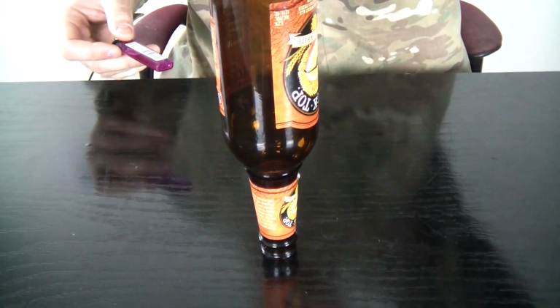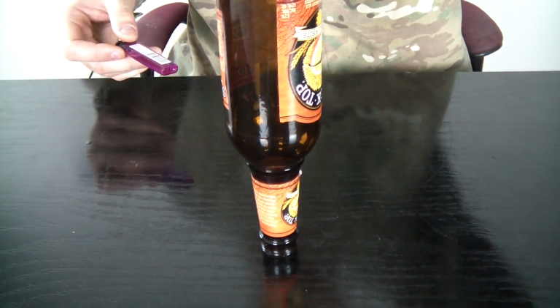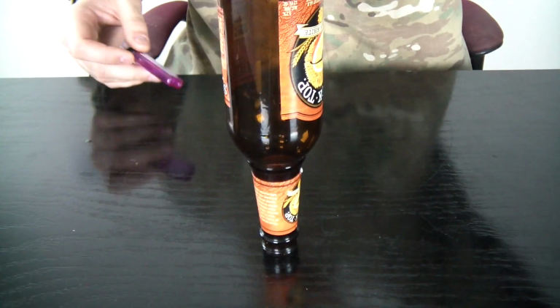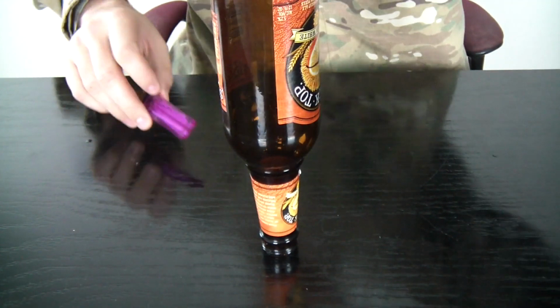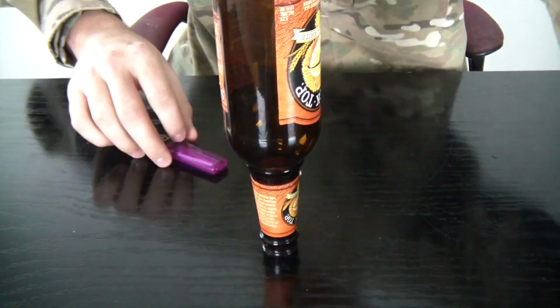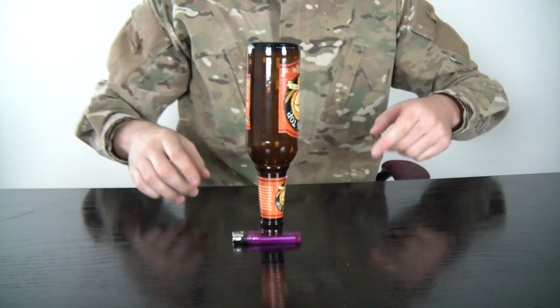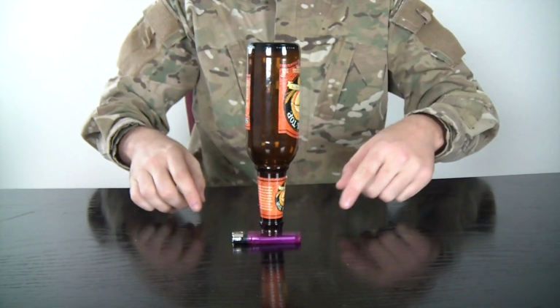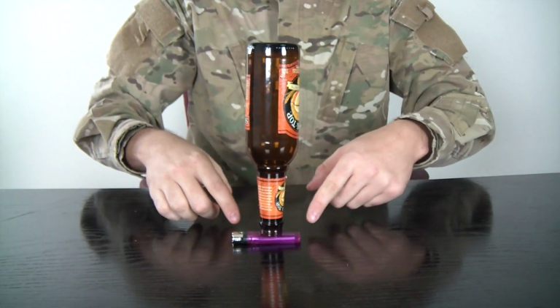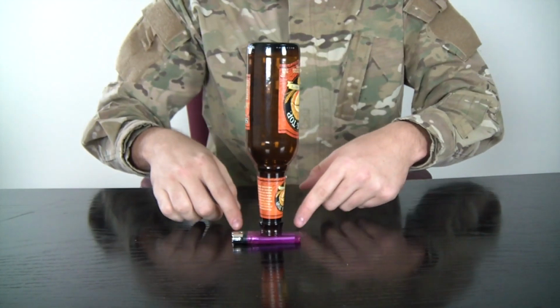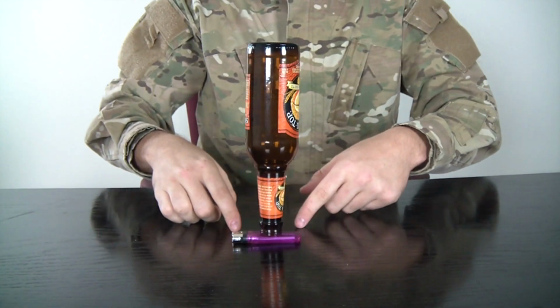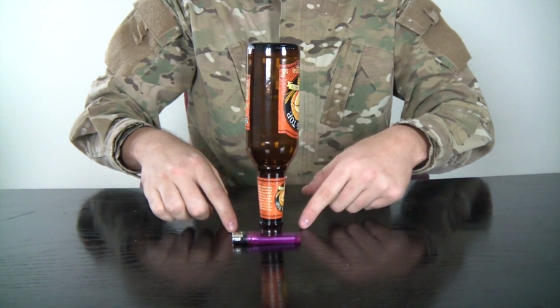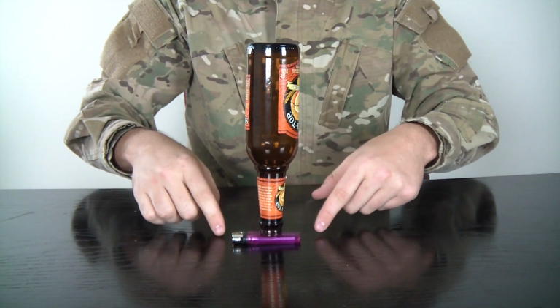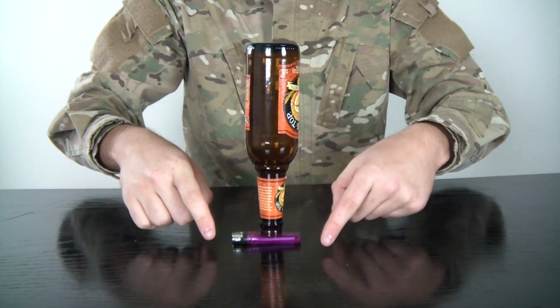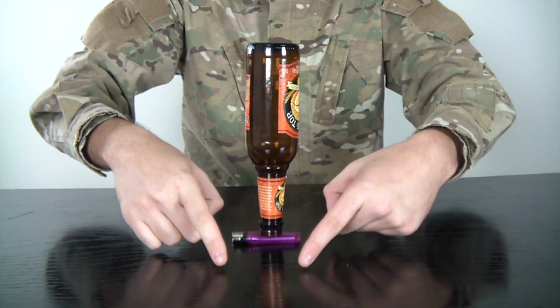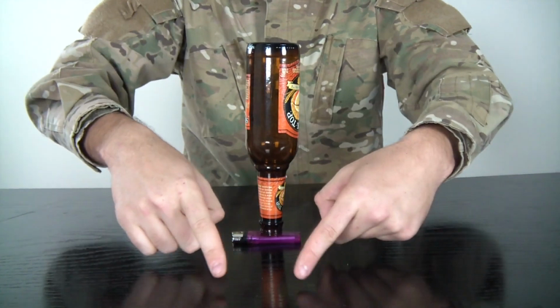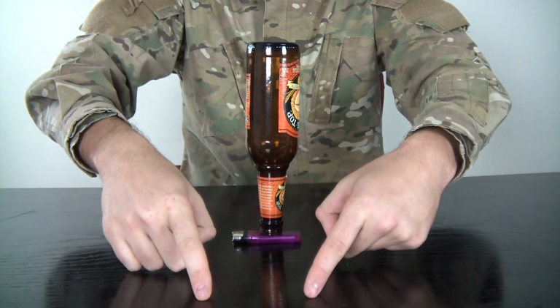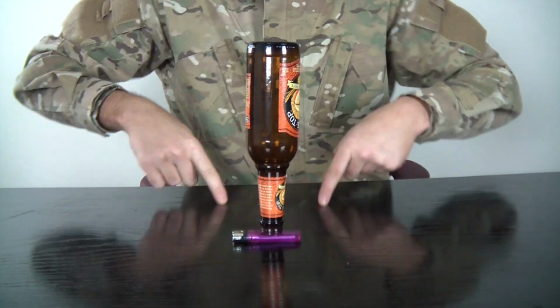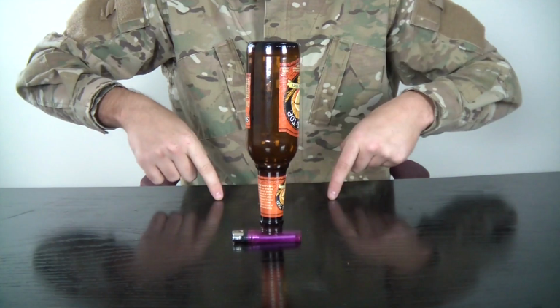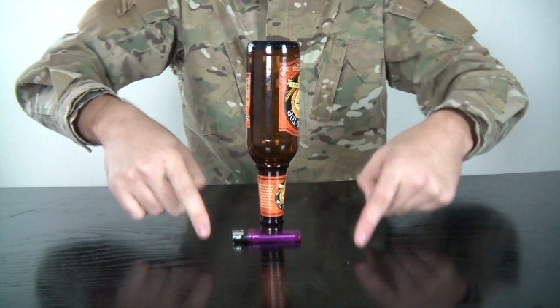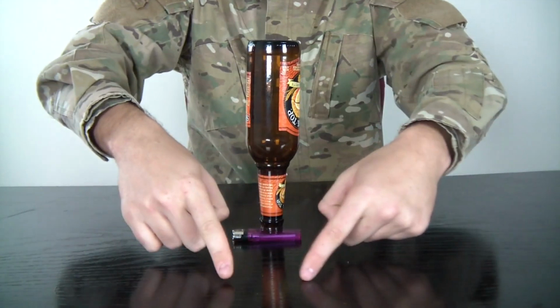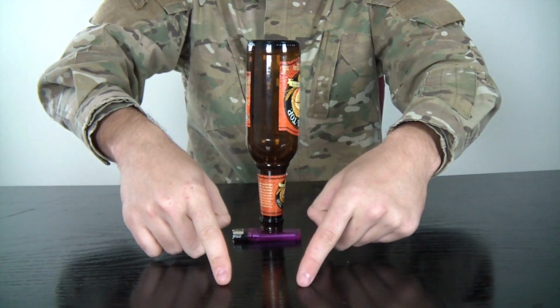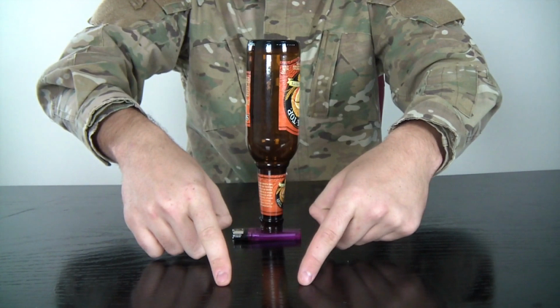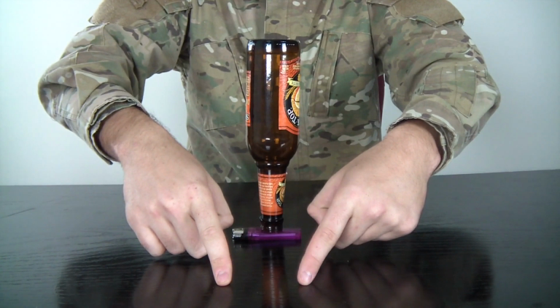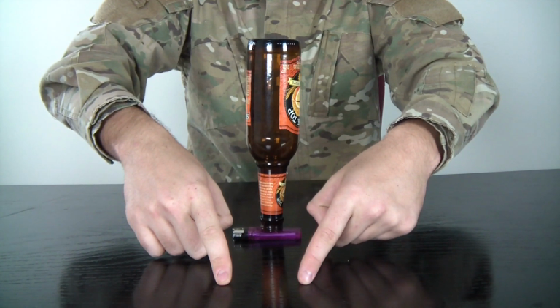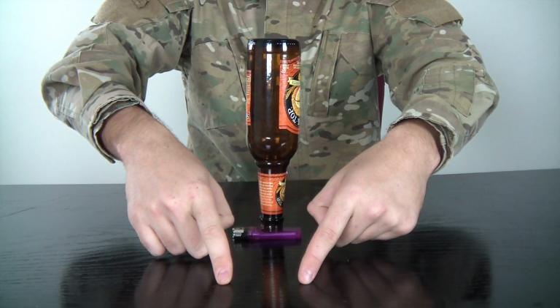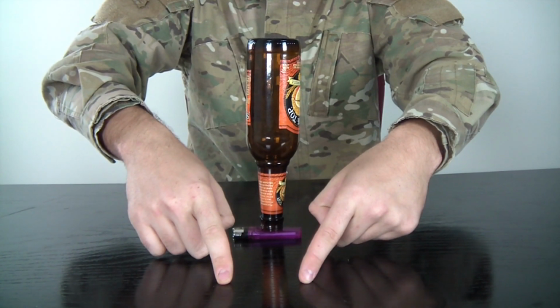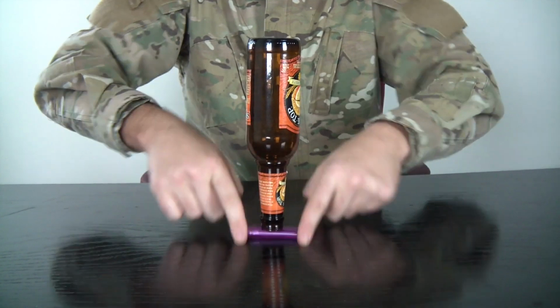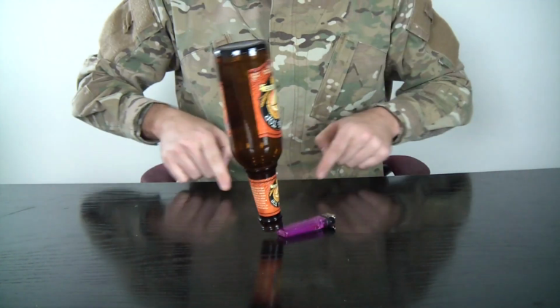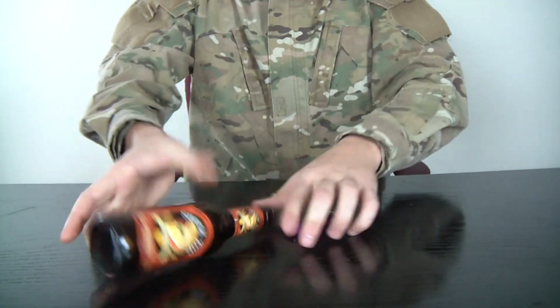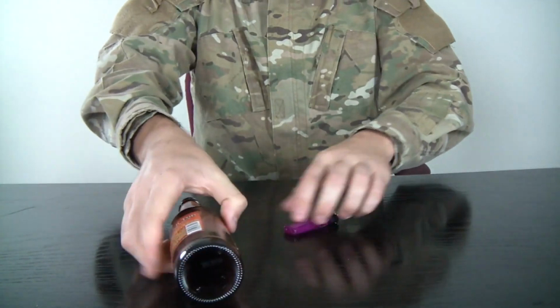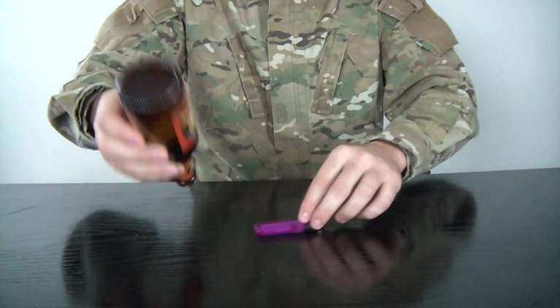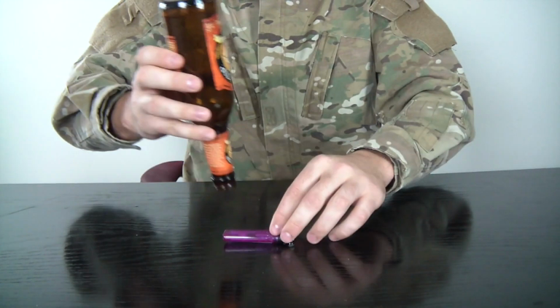Let's try this again. So we set the bottle on top of the lighter, and go like that quickly. One, two, three, go. Fail.